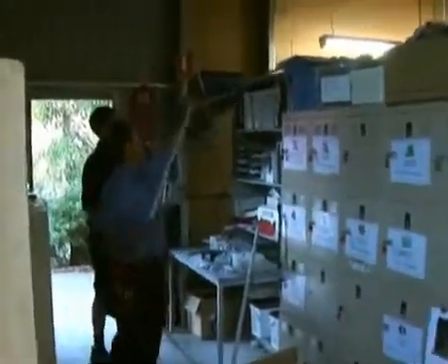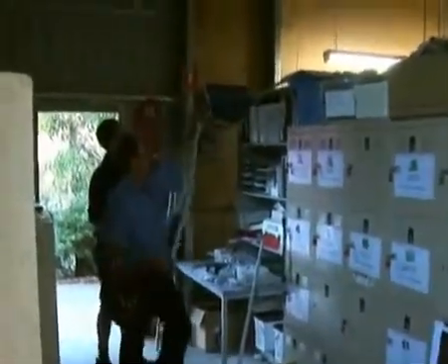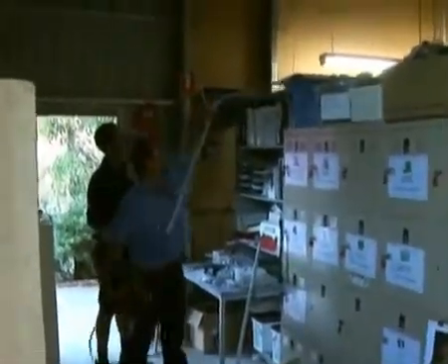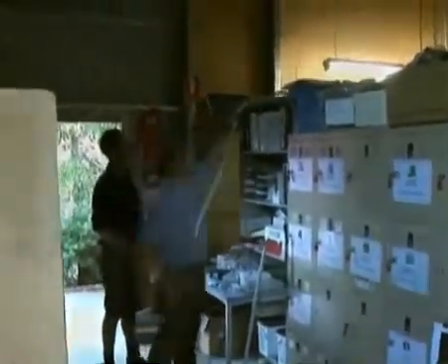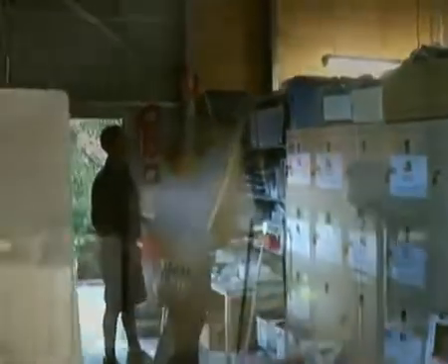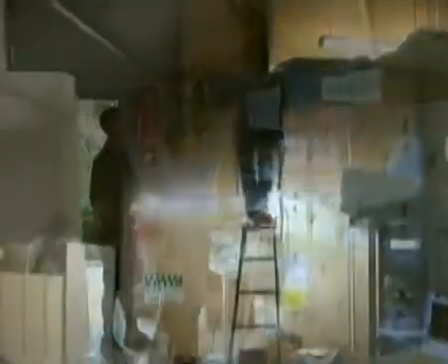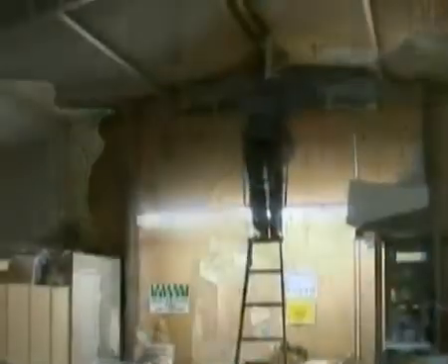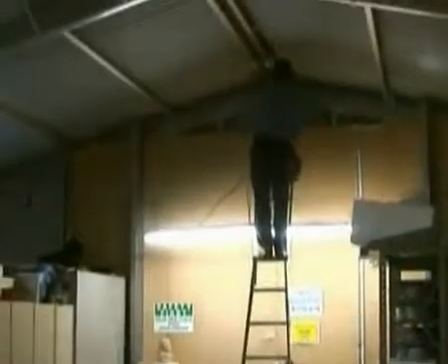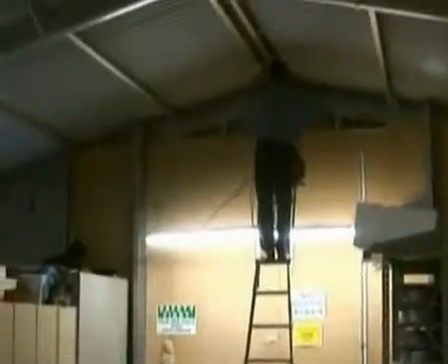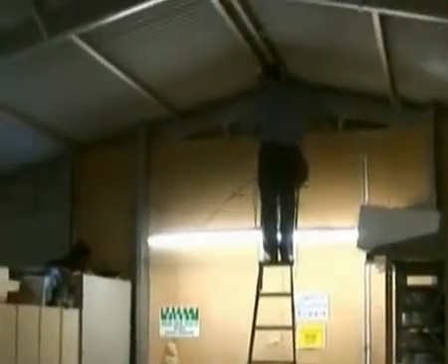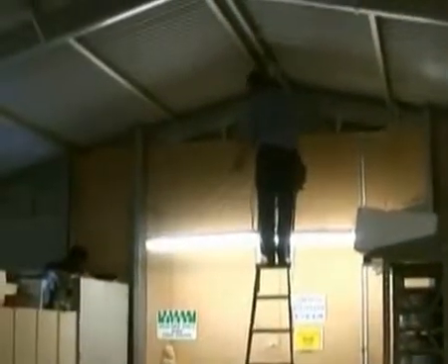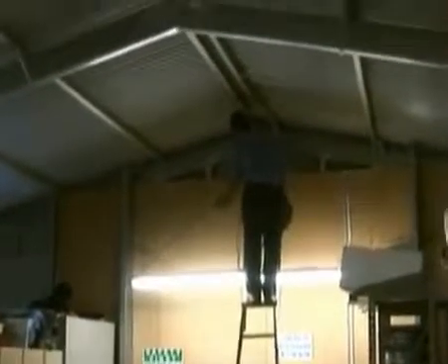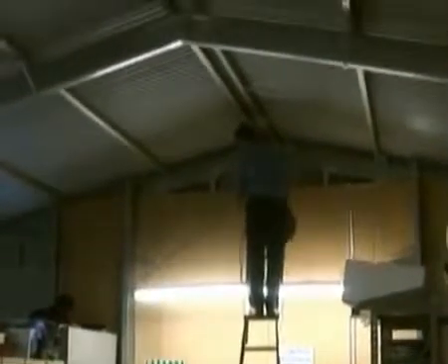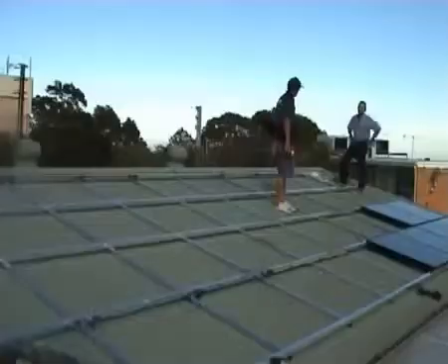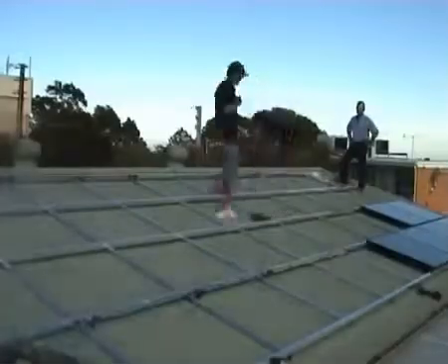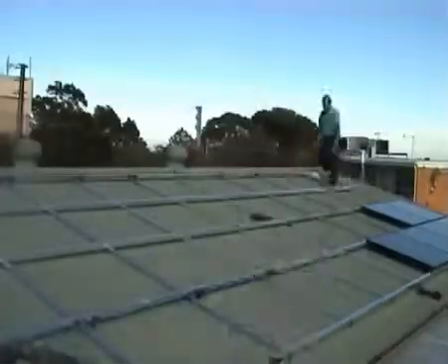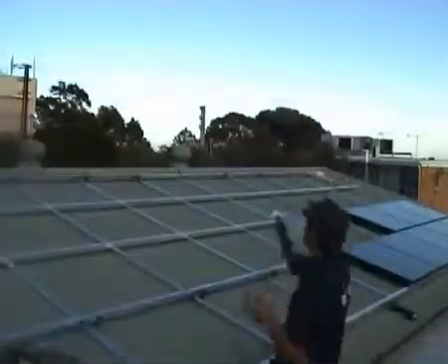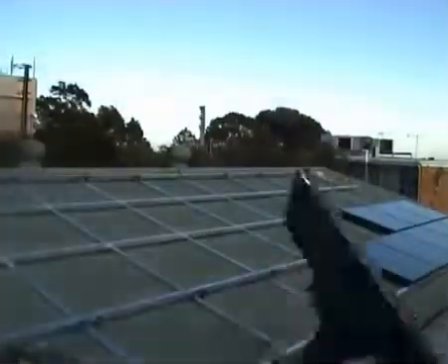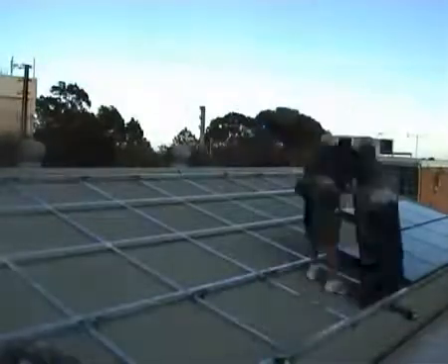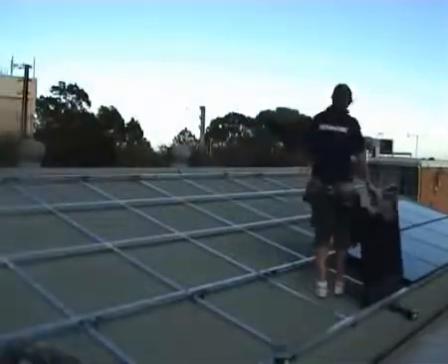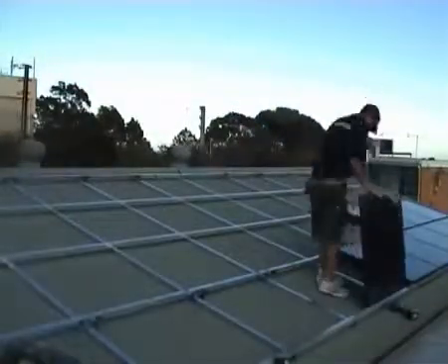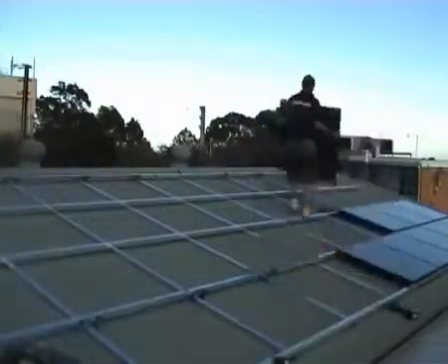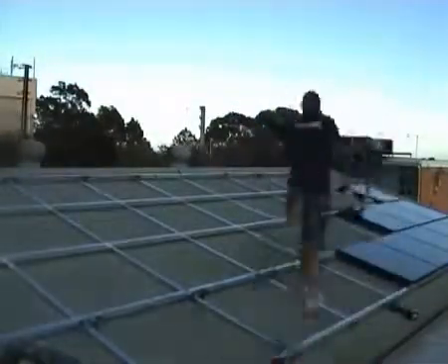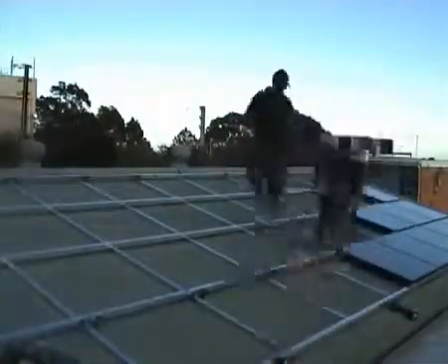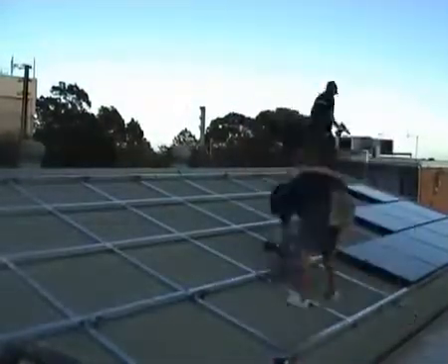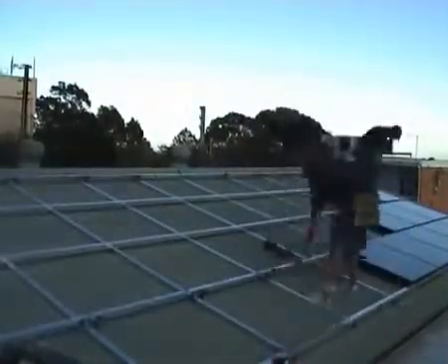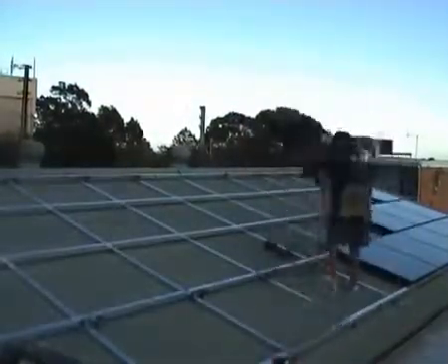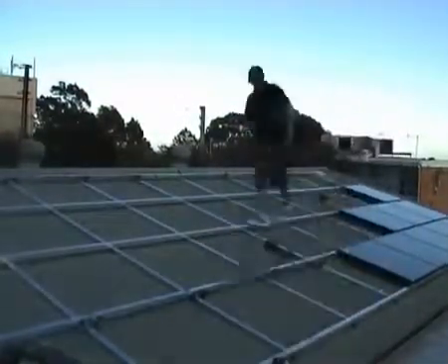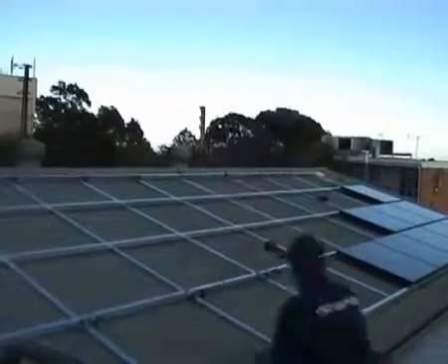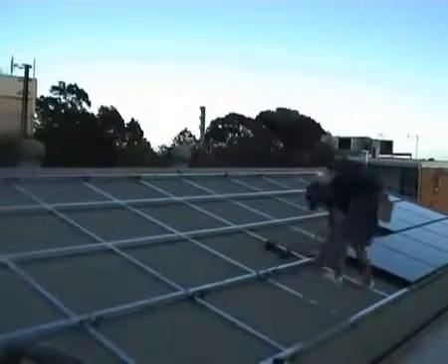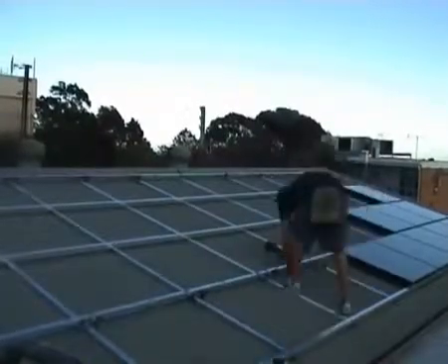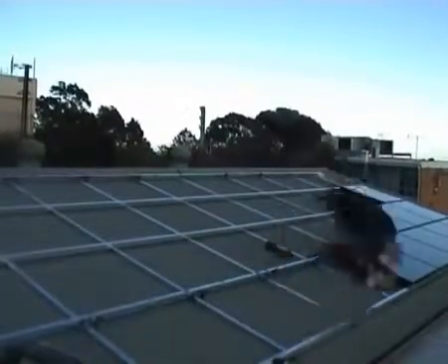The panels being installed at the nursery are monocrystalline, which is a thin silicon wafer and is more effective in partial shading and more flexible. This generation of panels has a higher temperature tolerance than their predecessors.